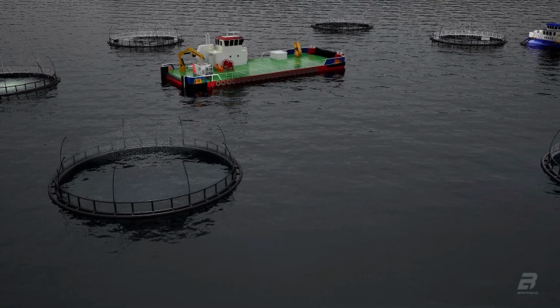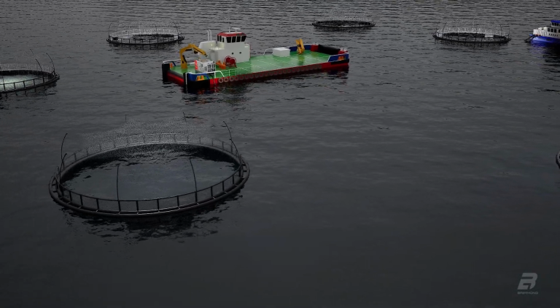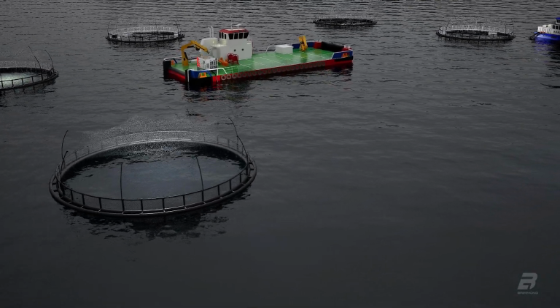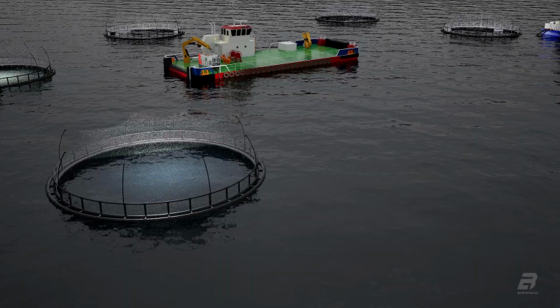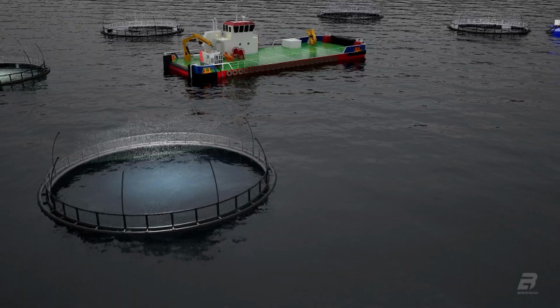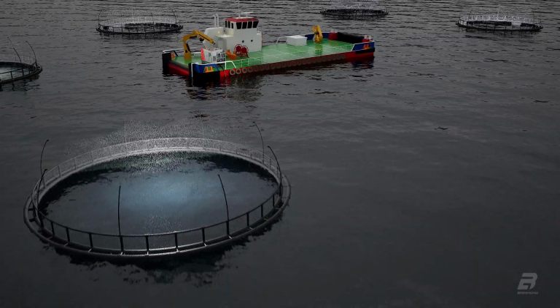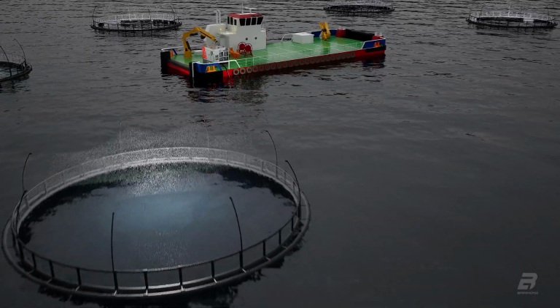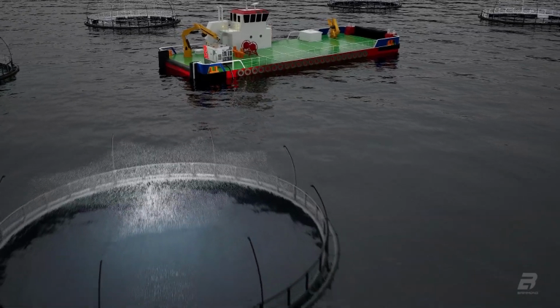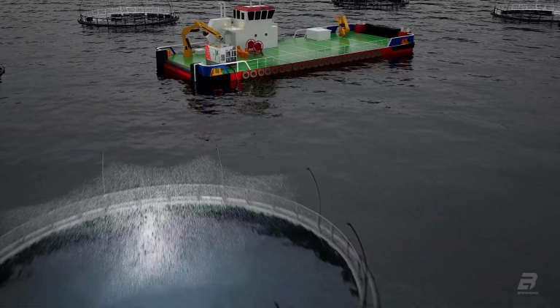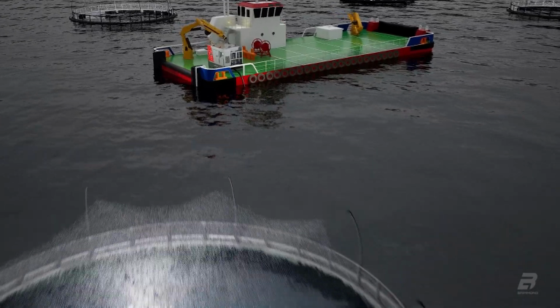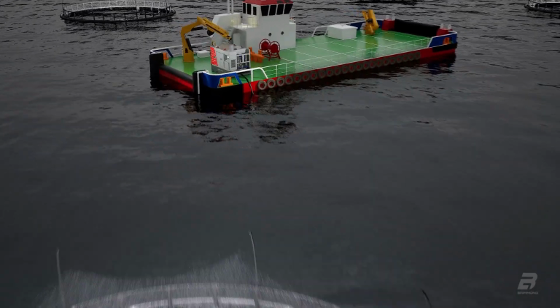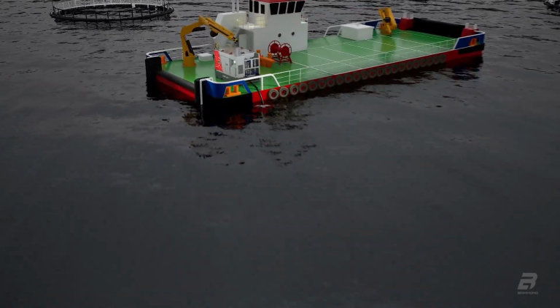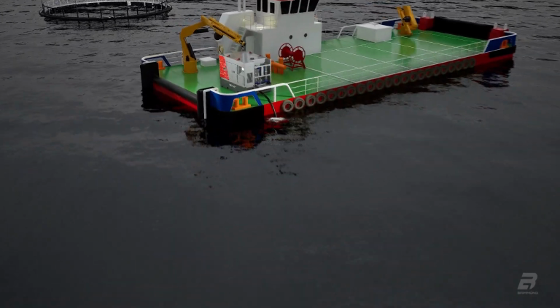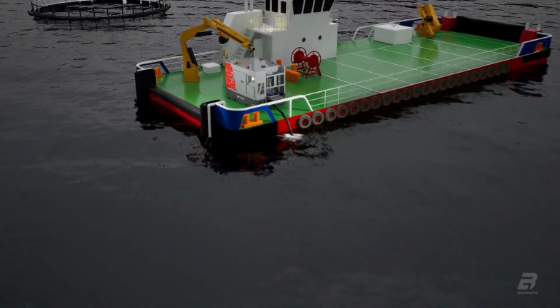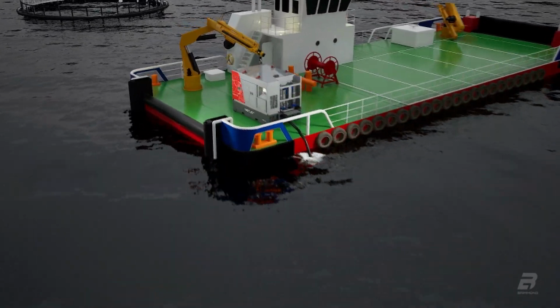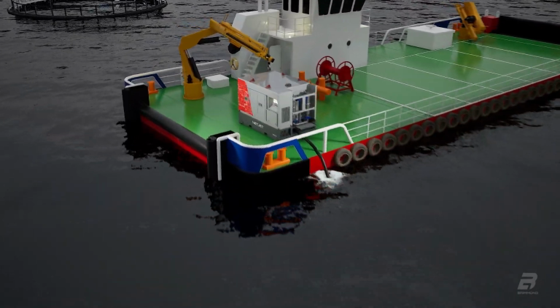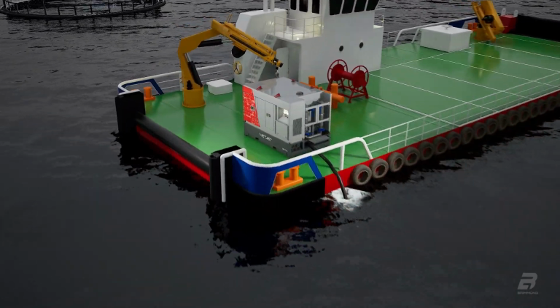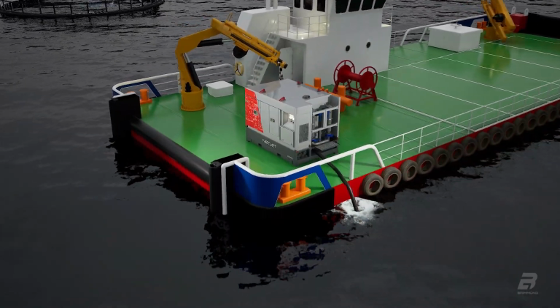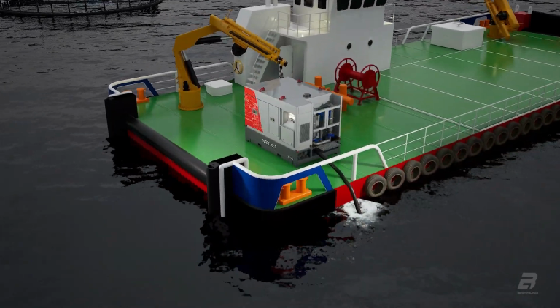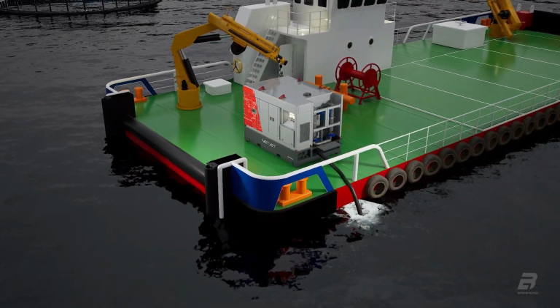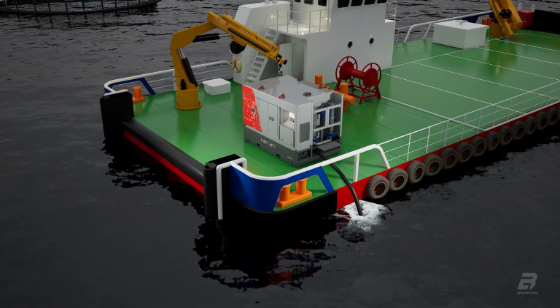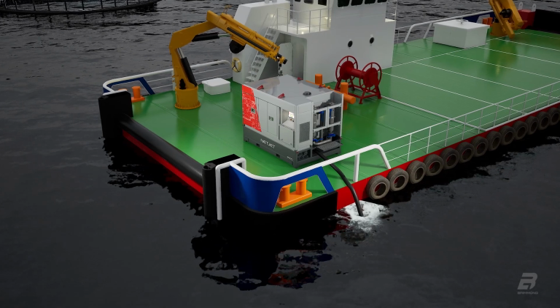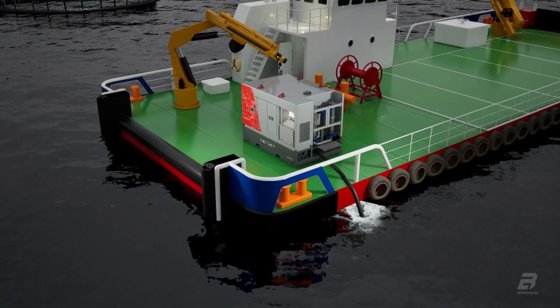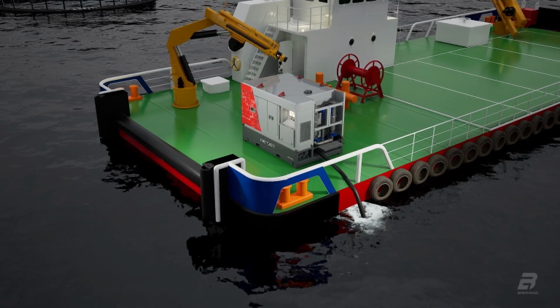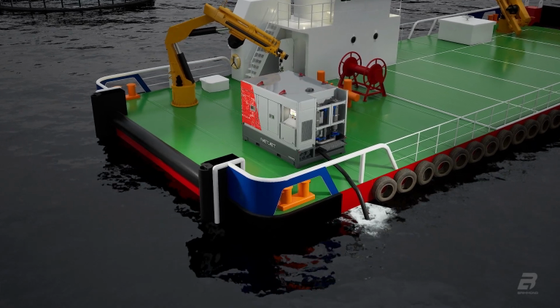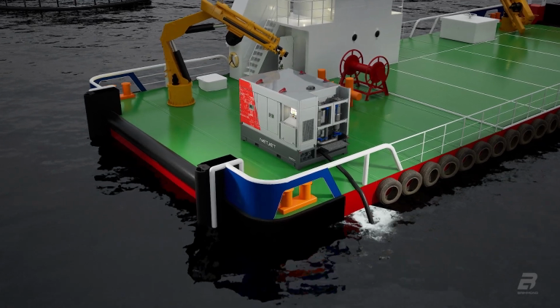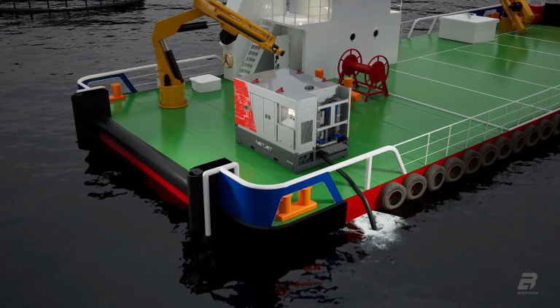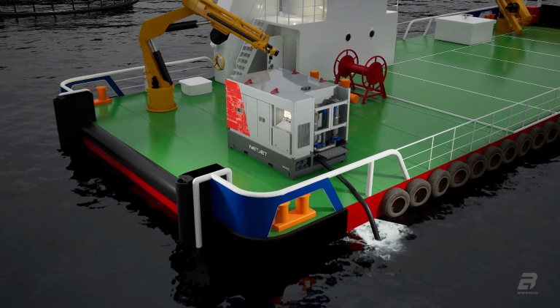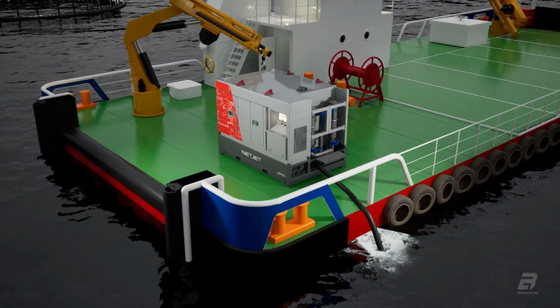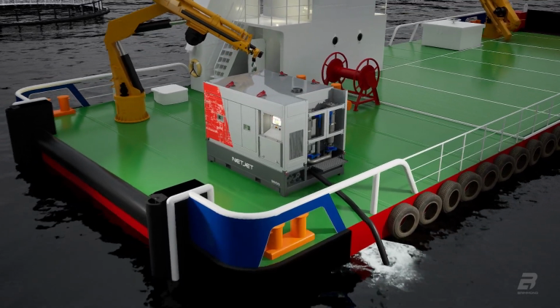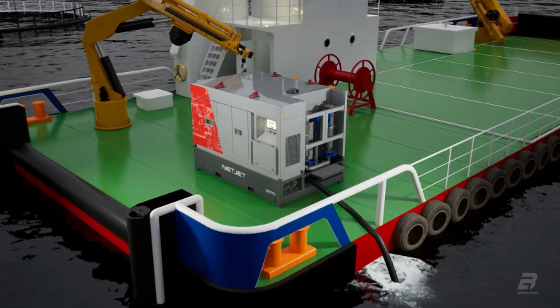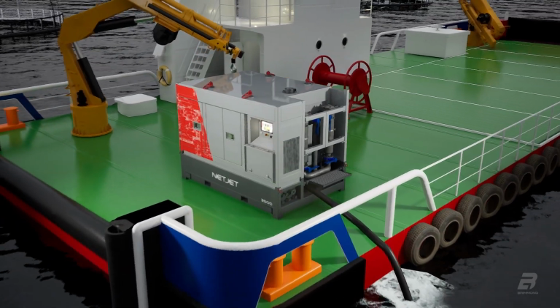NetJet is a high-pressure pump designed for cleaning offshore aquaculture farm nets and has evolved from hundreds of hours of consultation, research and development alongside the end user.